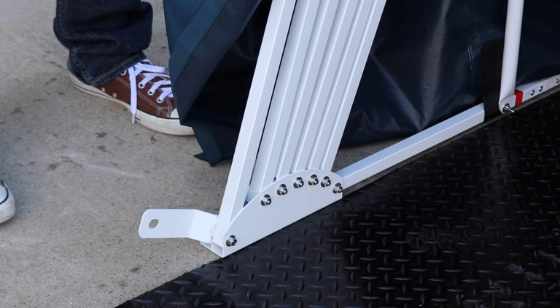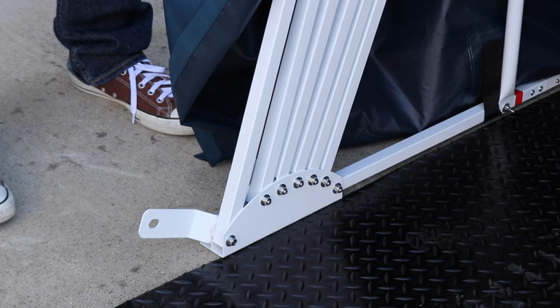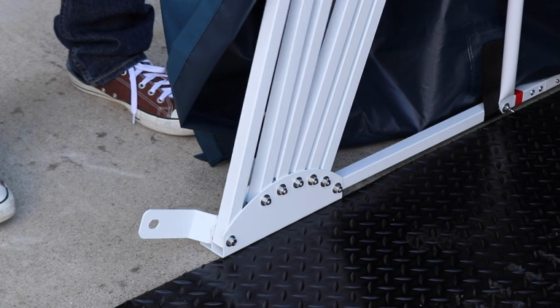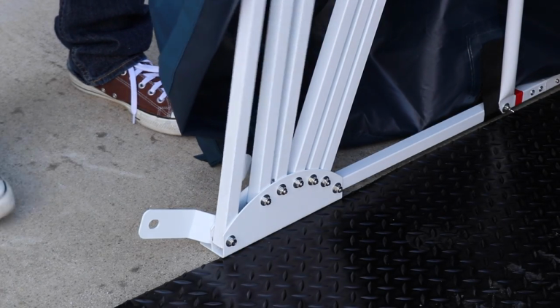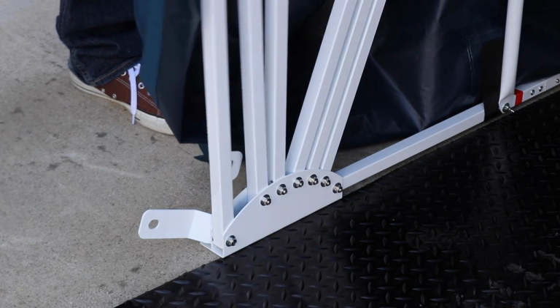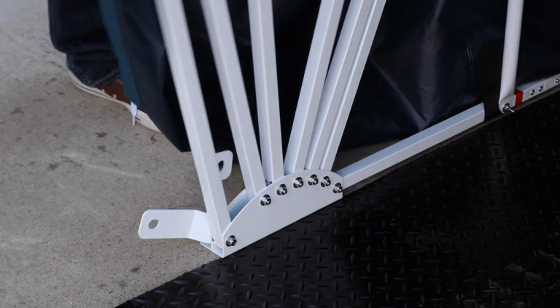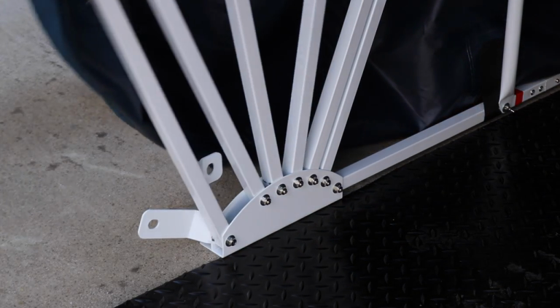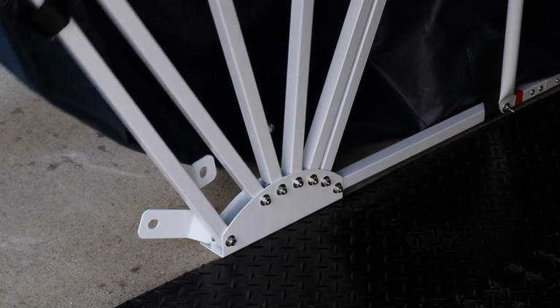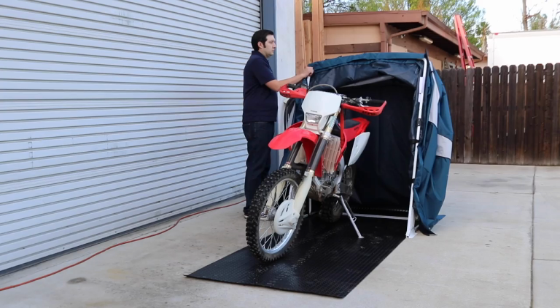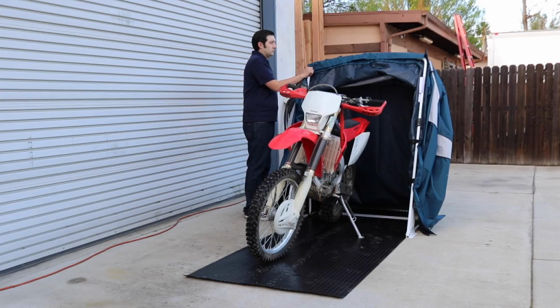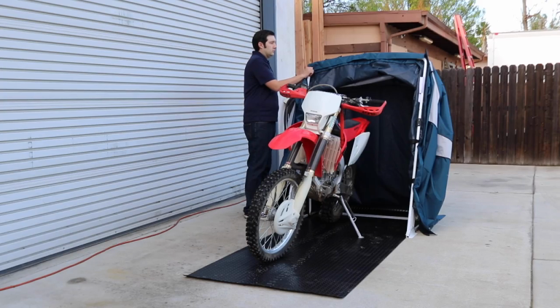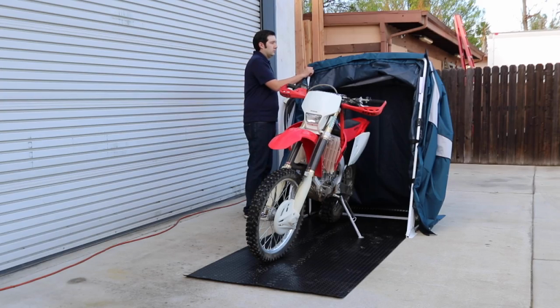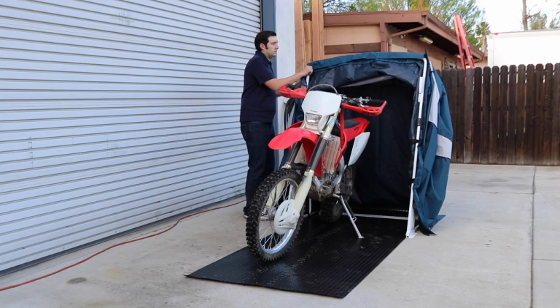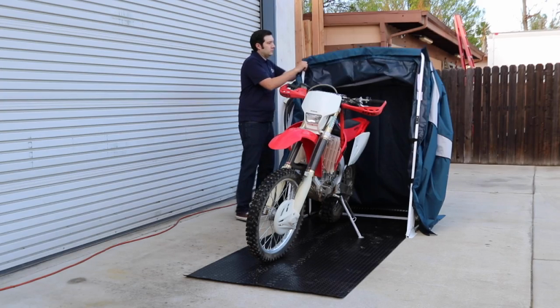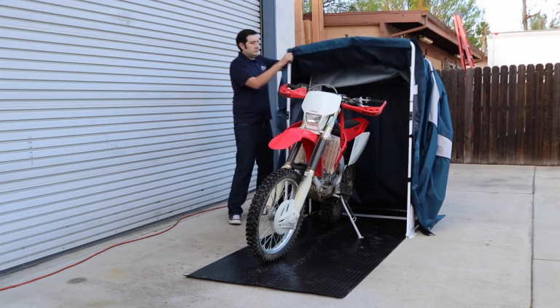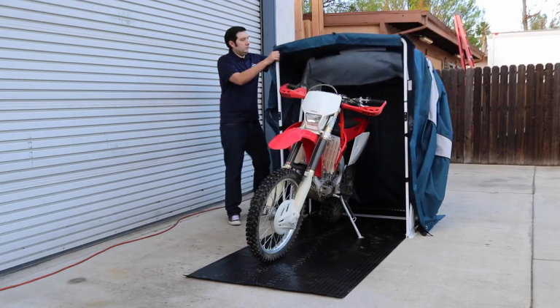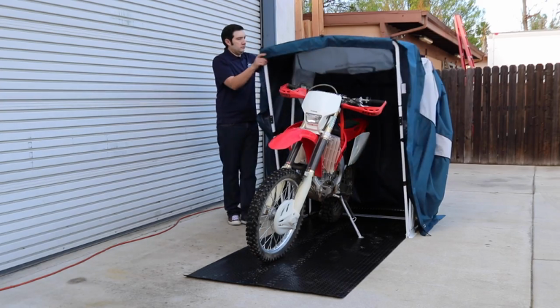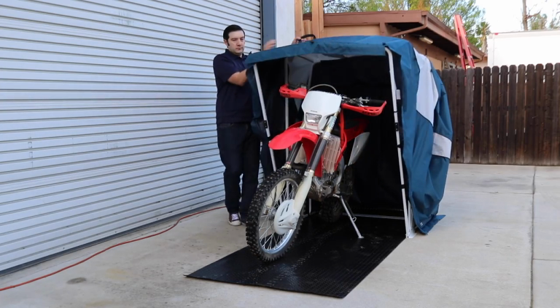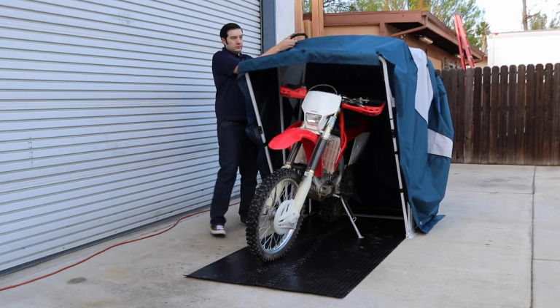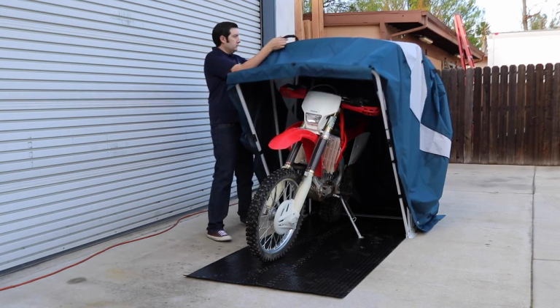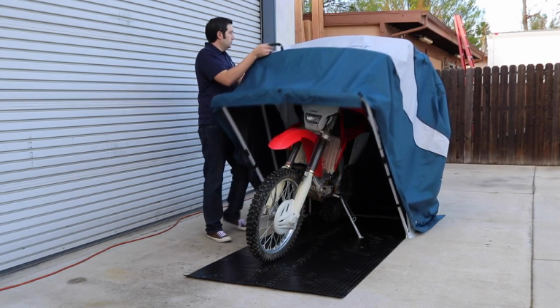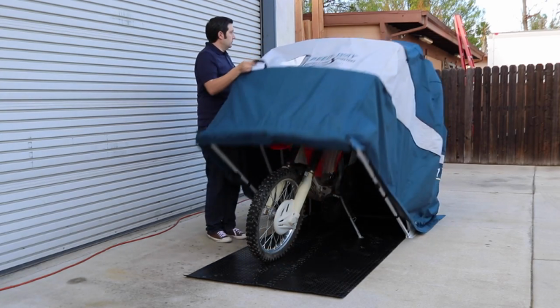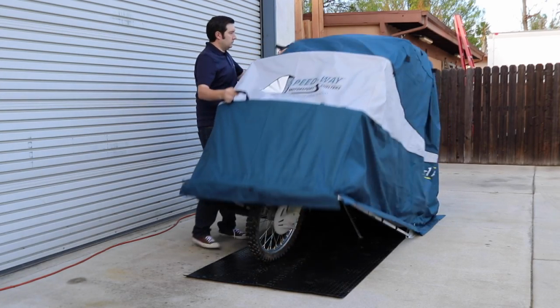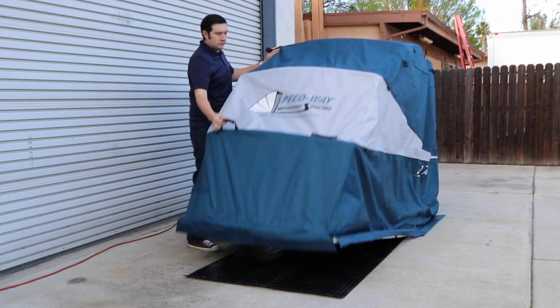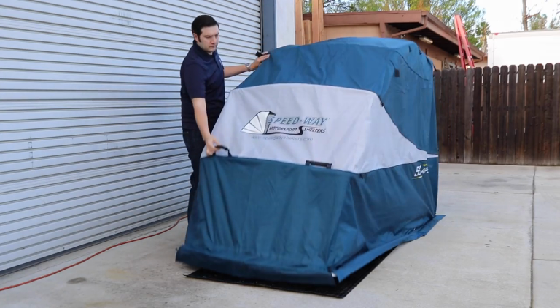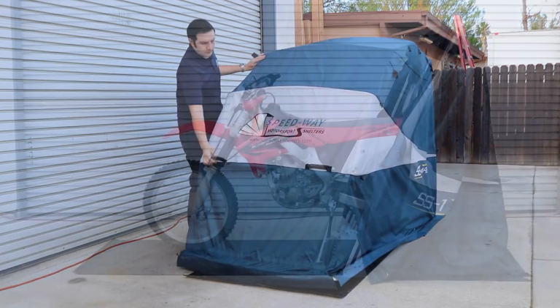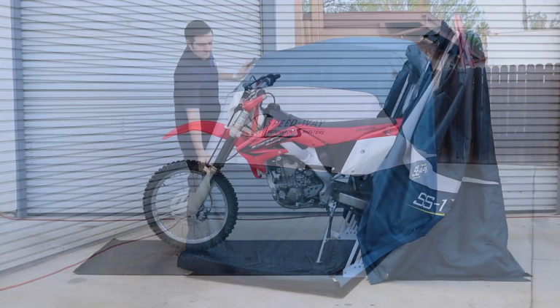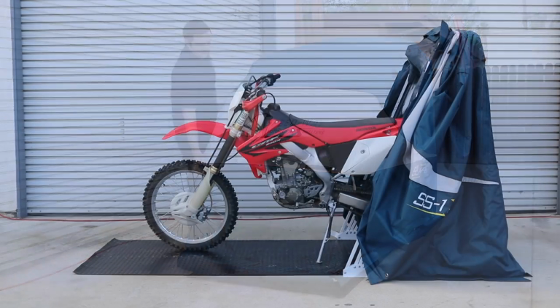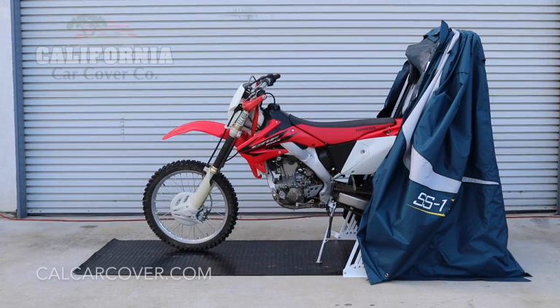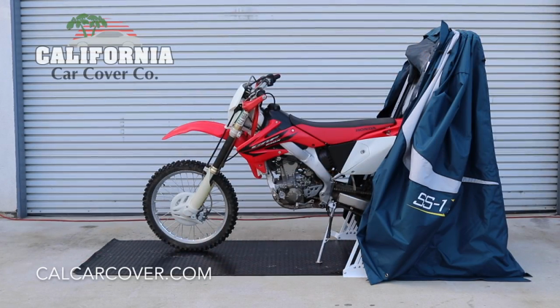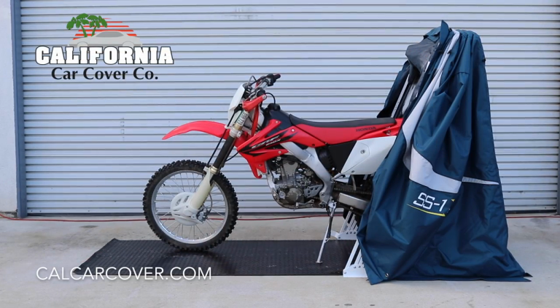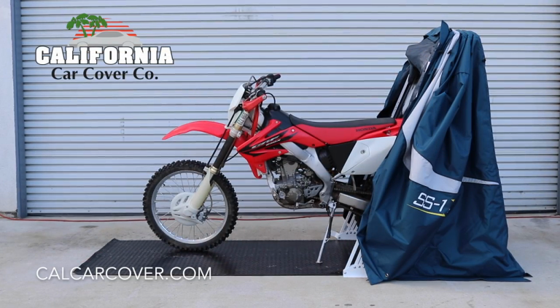The shelter is shown with the optional high density rubber flooring for added cushion and protection. The Motorsports Shelter is available in multiple sizes for standard or touring motorcycles.